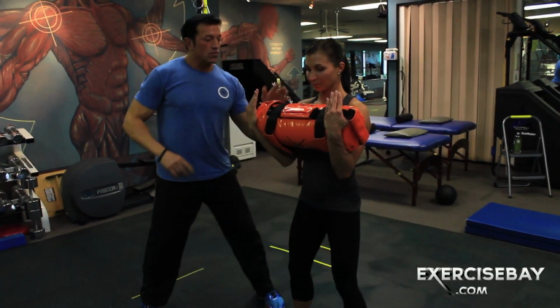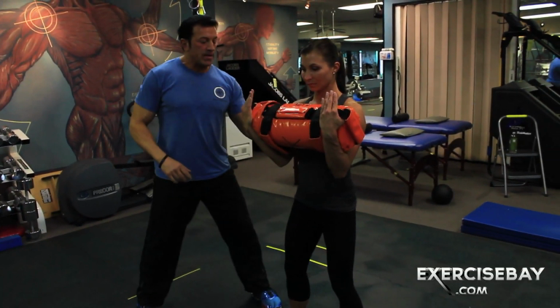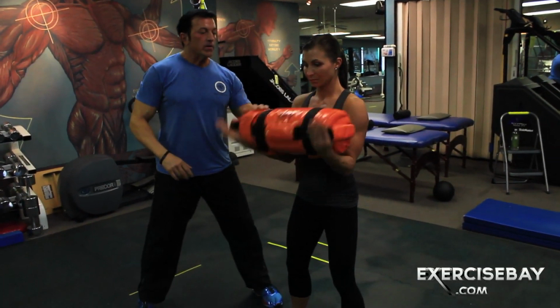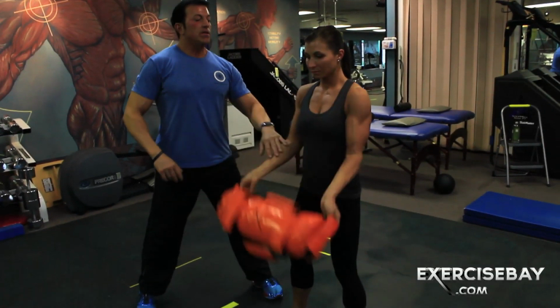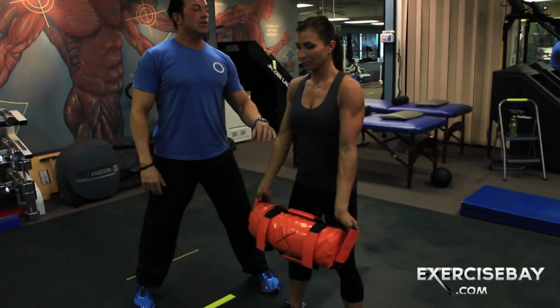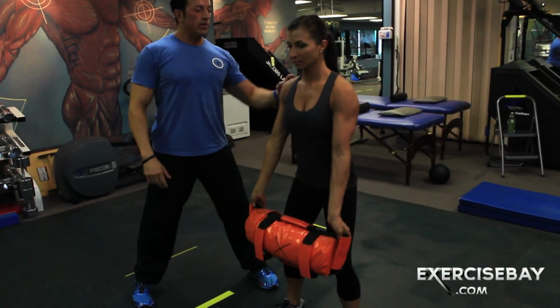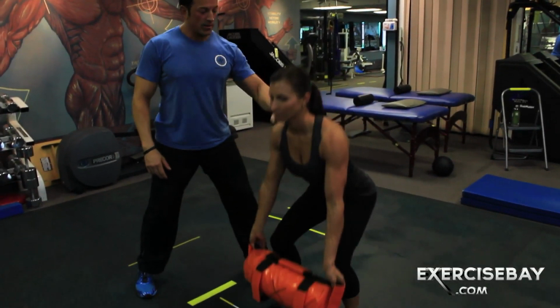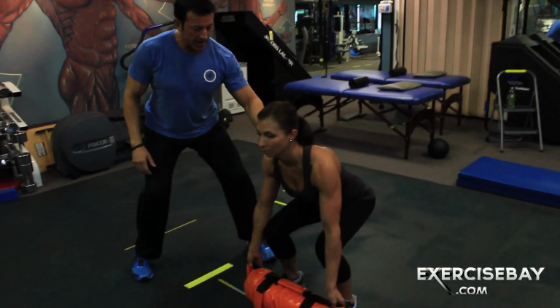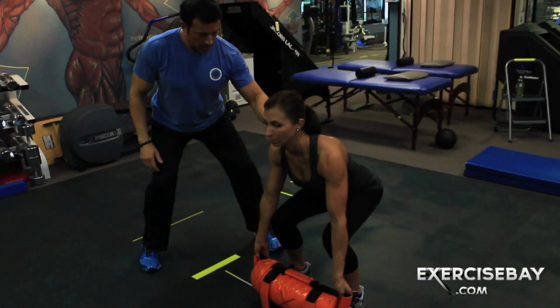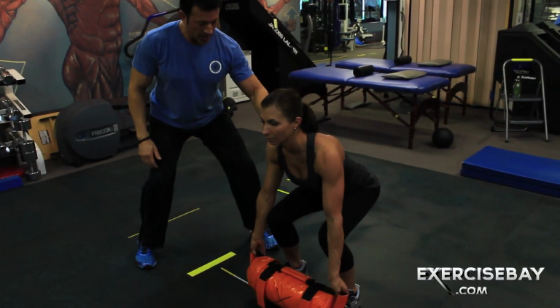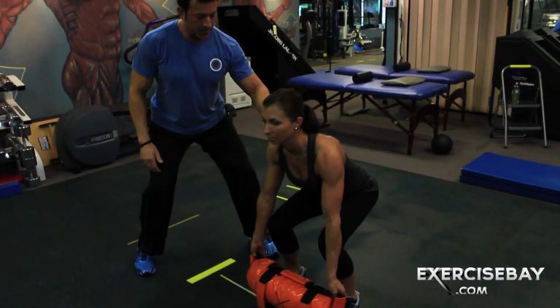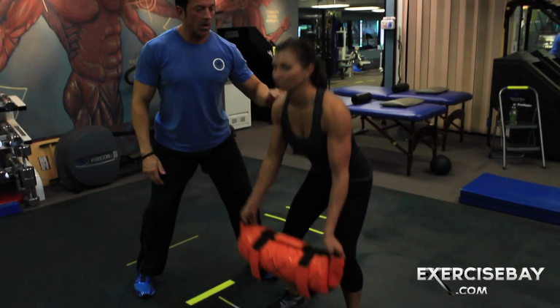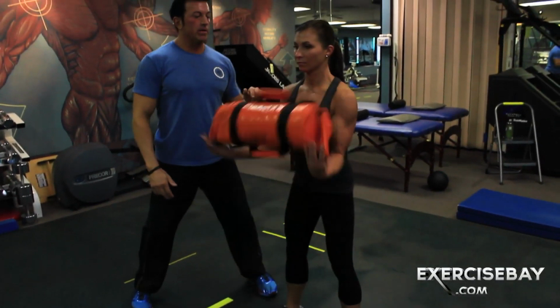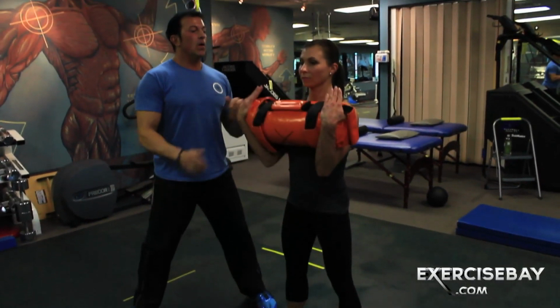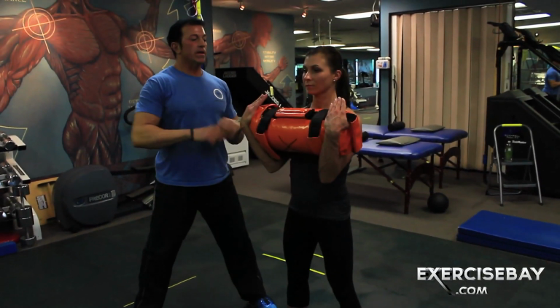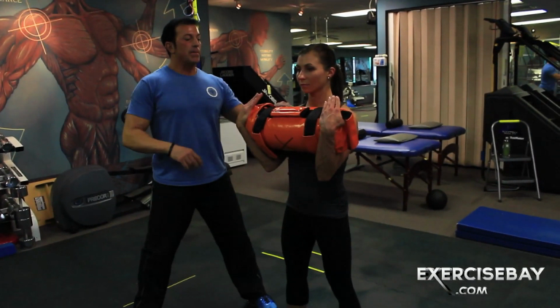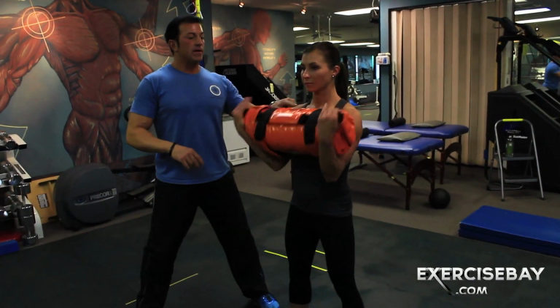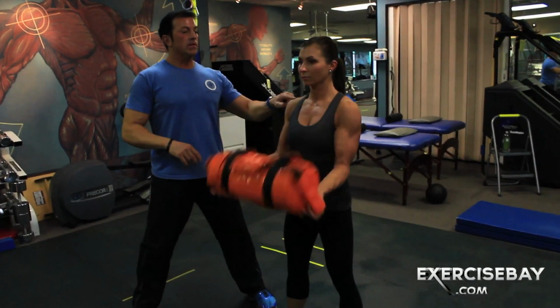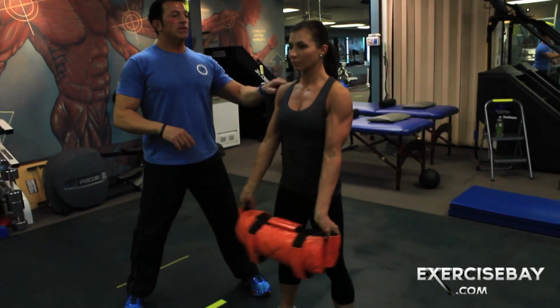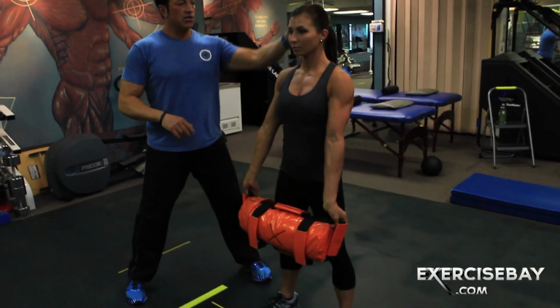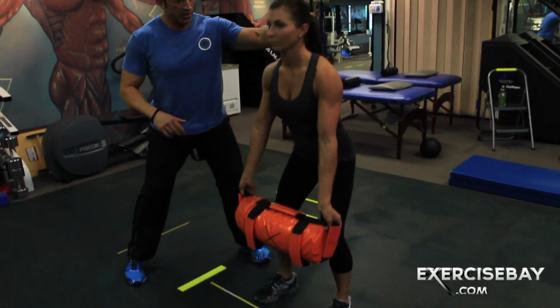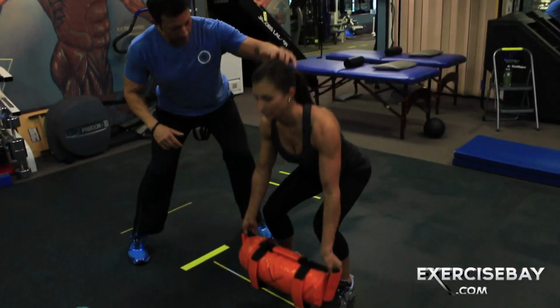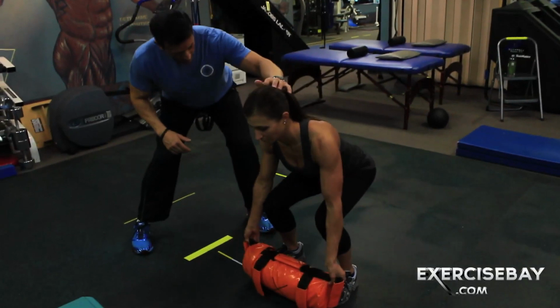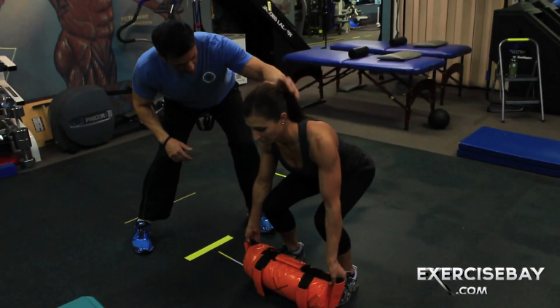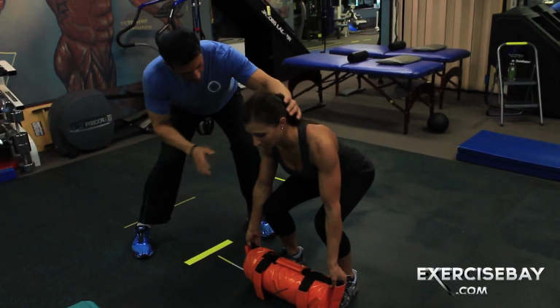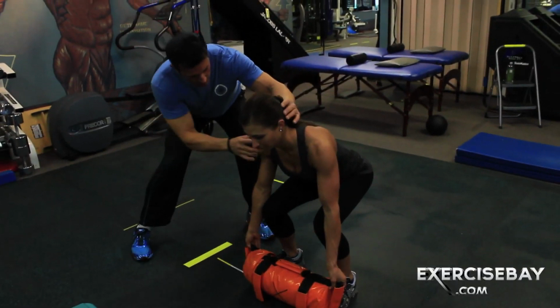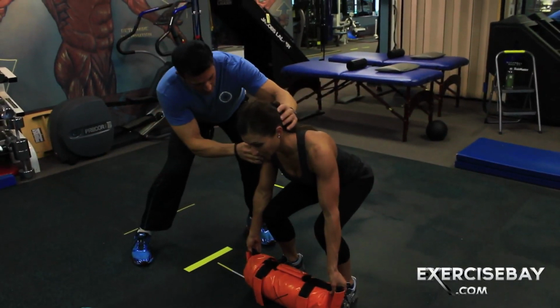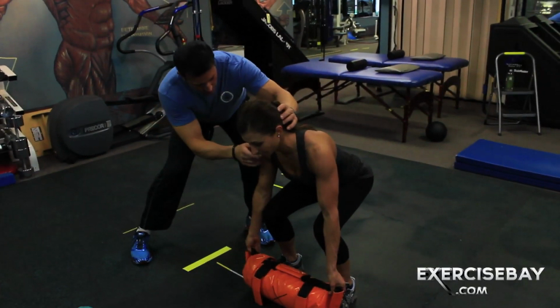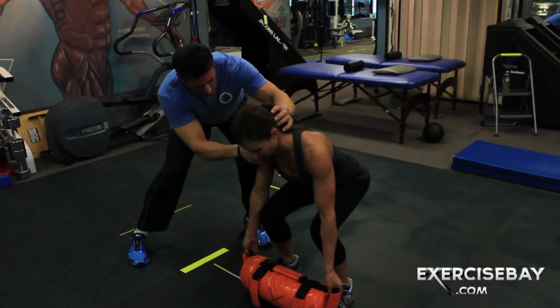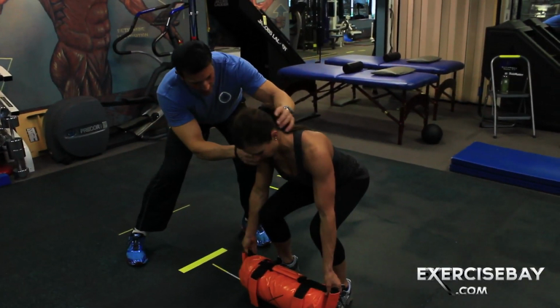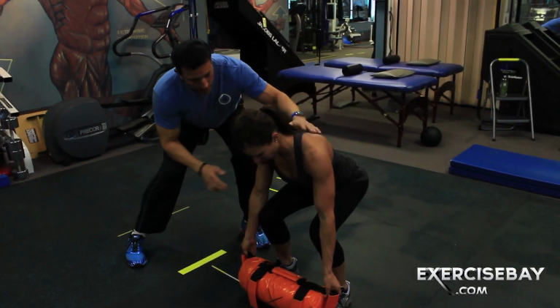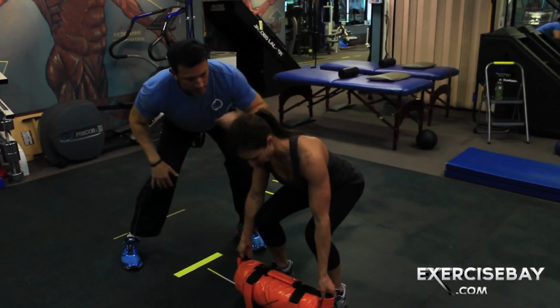Drop it down, touch the ground, remember your back, come on up, own it, hold it, drop it down, touch — chin, chin, chin. Can I stop you right there? Bring your chin down a little; that's where I need you to be.